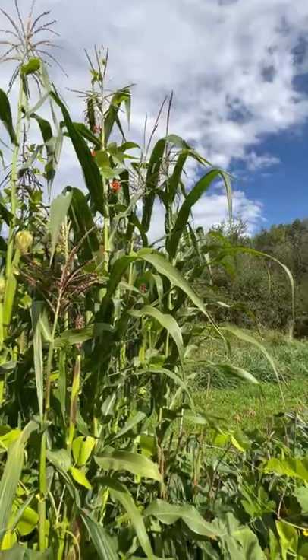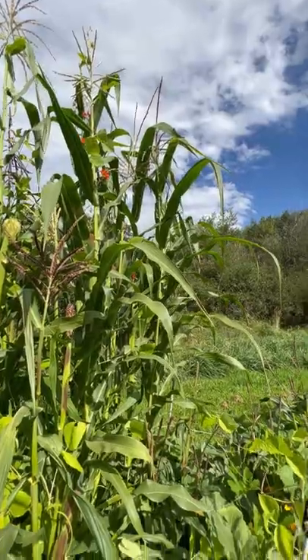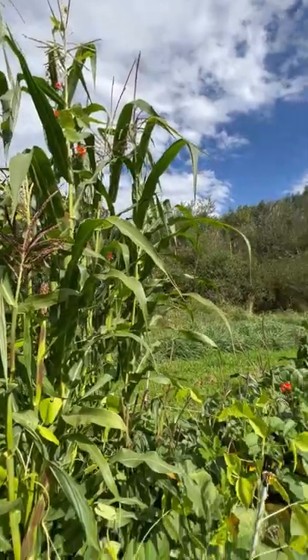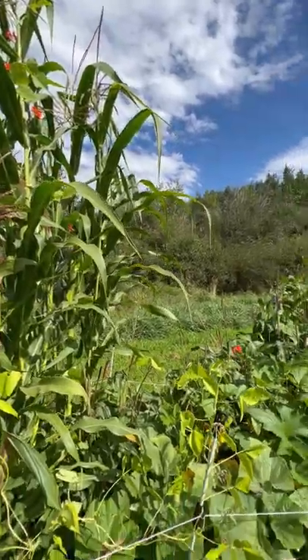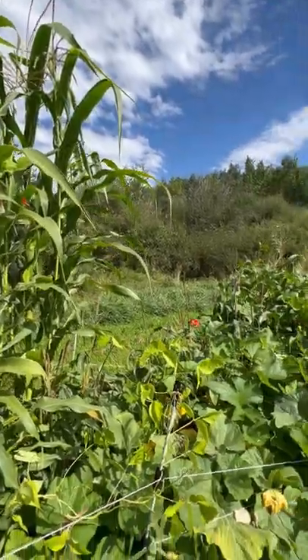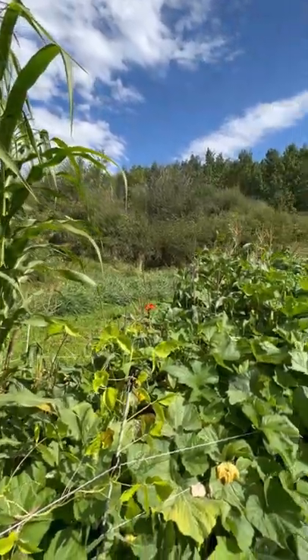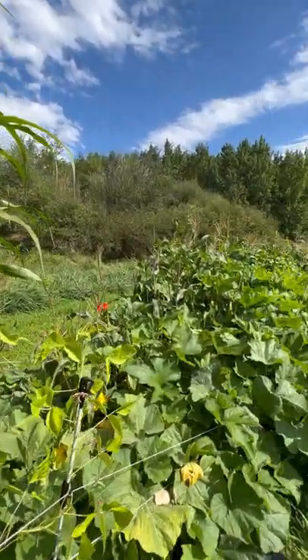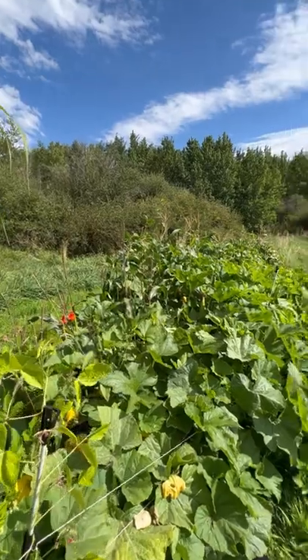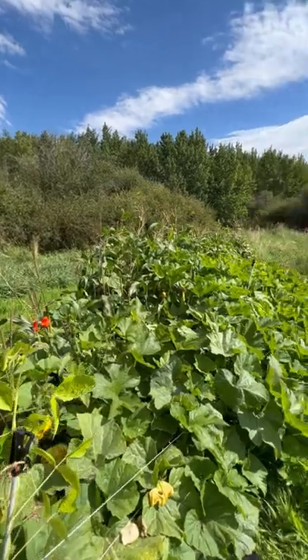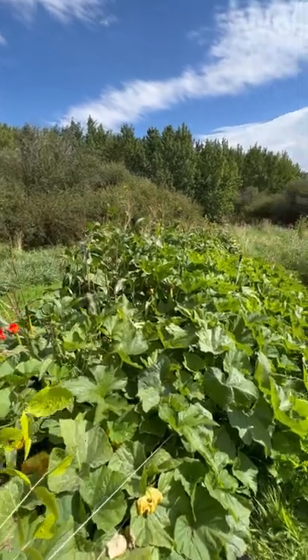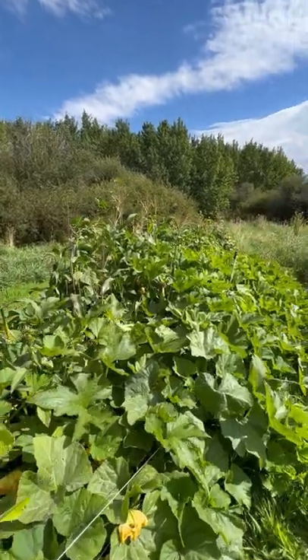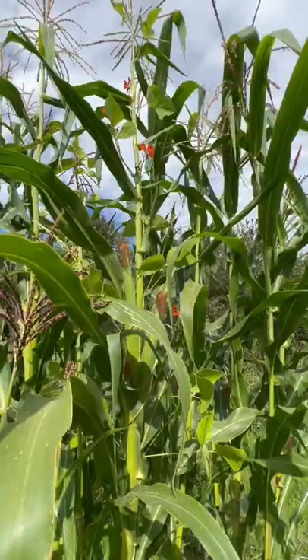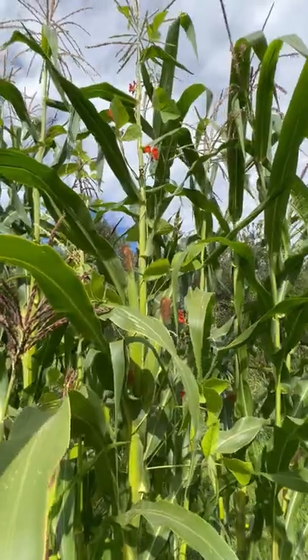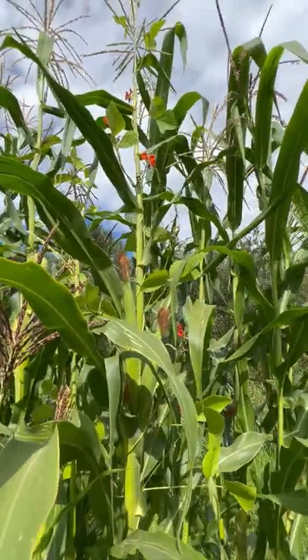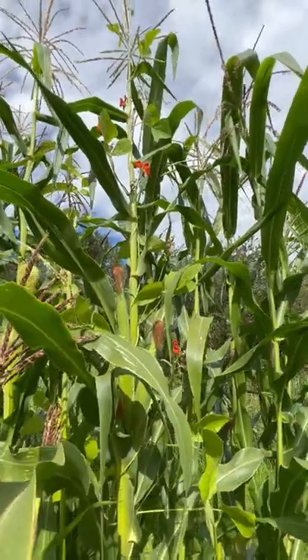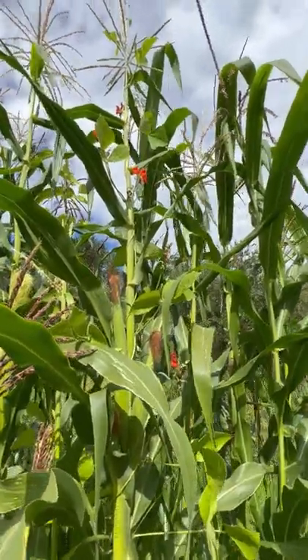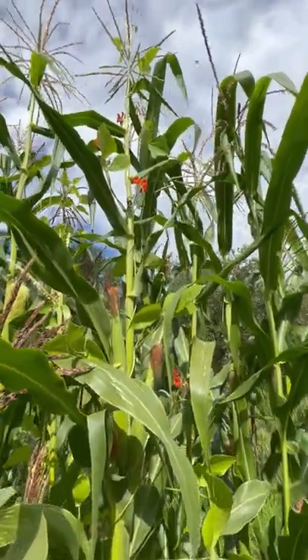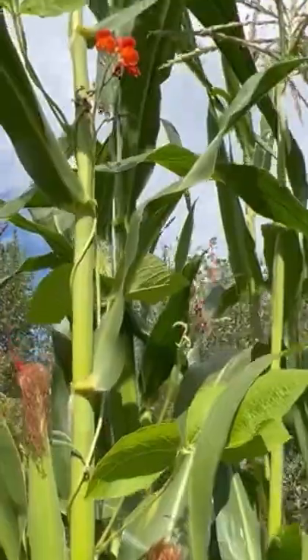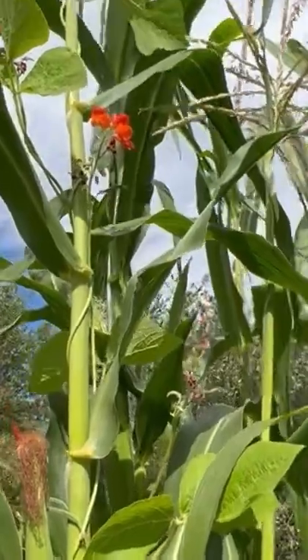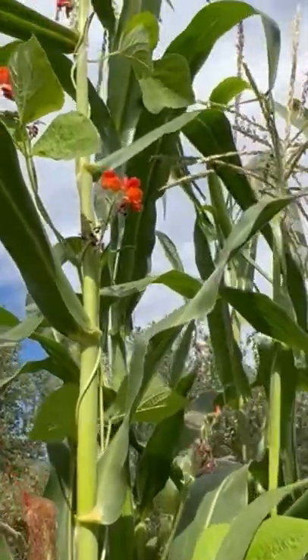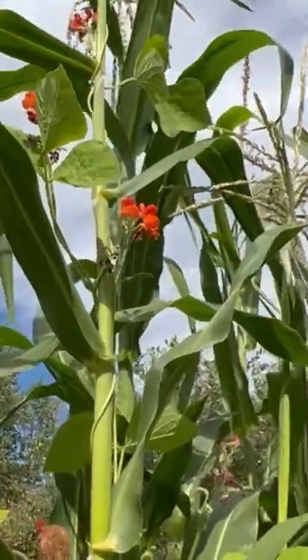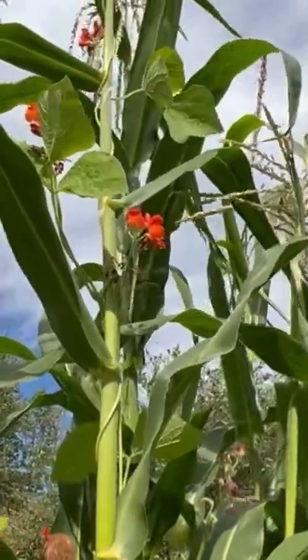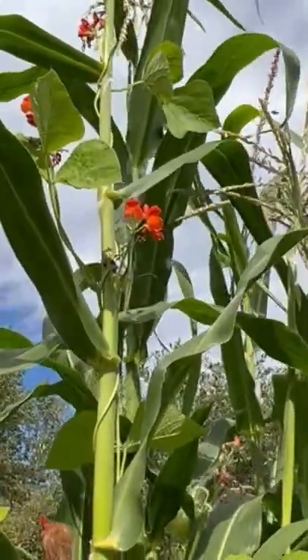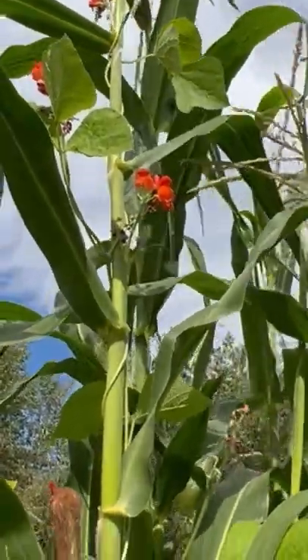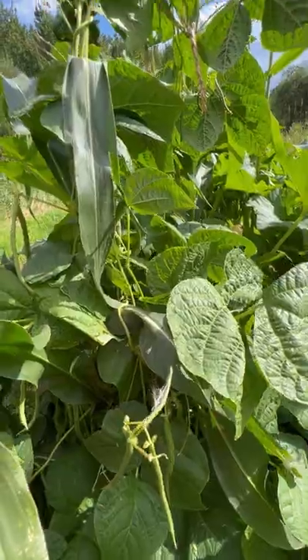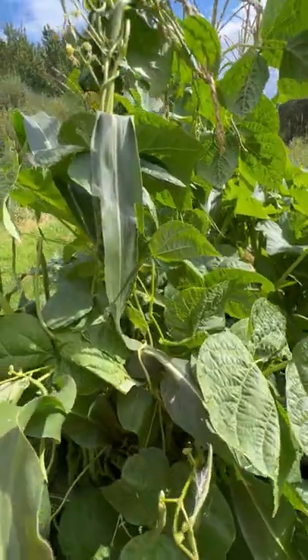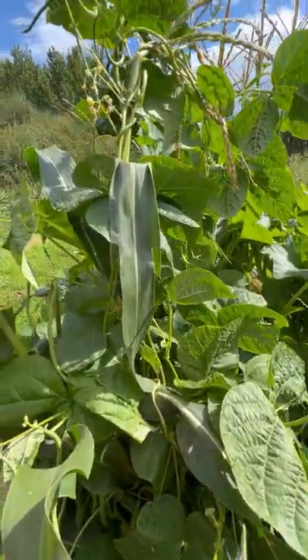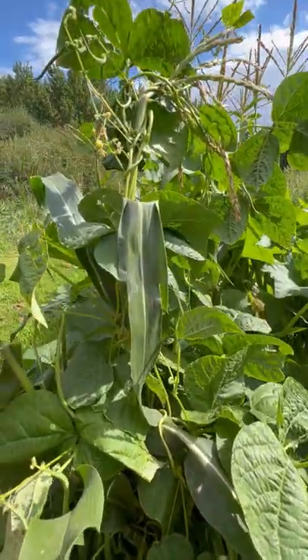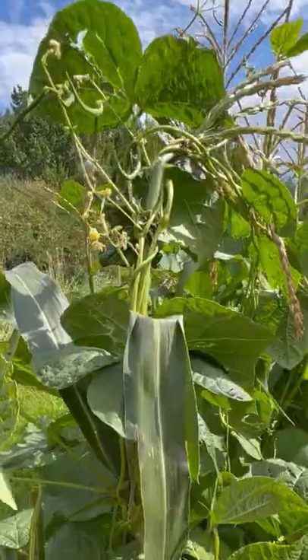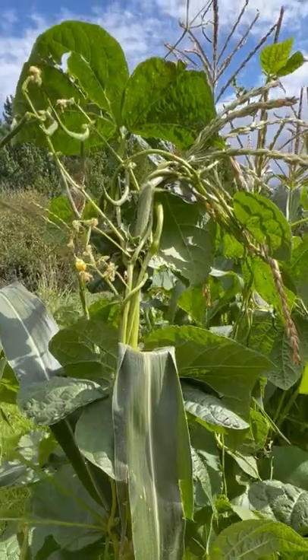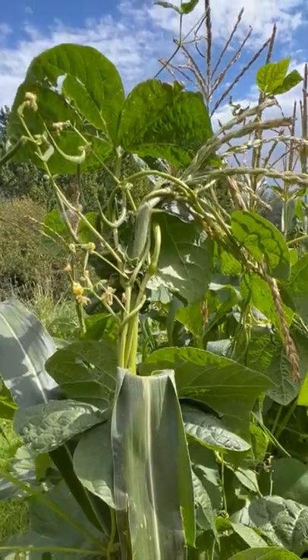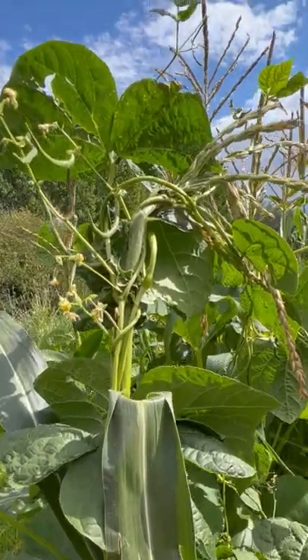Through experimenting in a few different ways and having successes and failures, I've learned a few tips. Tall corn works the best because your beans will grow 10 feet tall like the corn. If your corn isn't tall enough, it can get choked out by the beans.